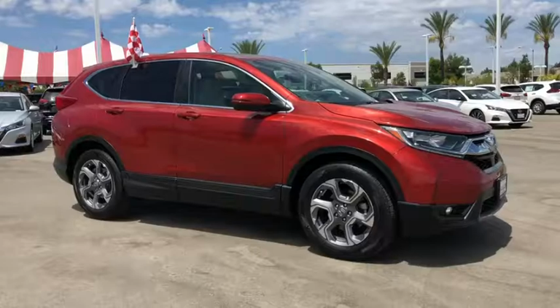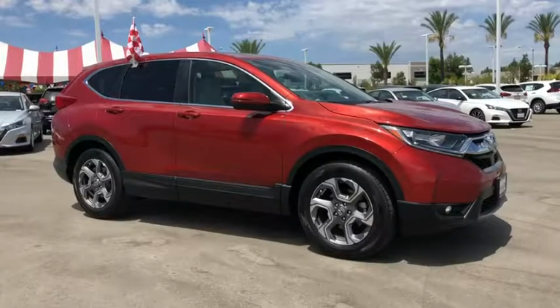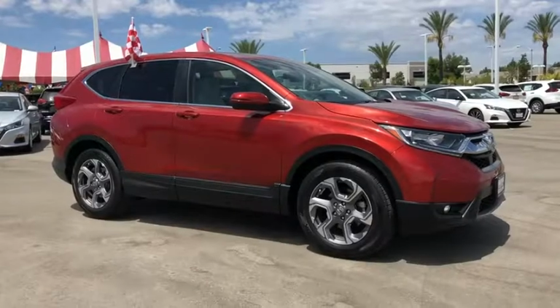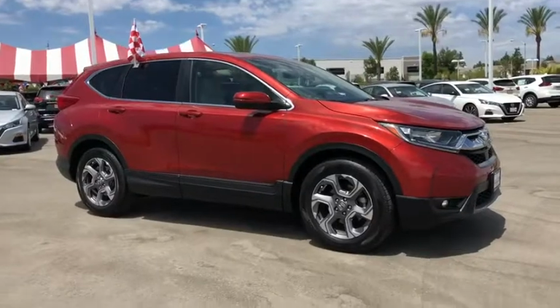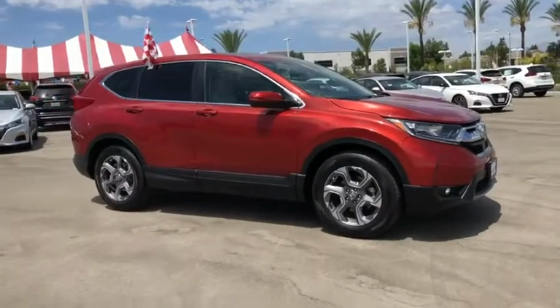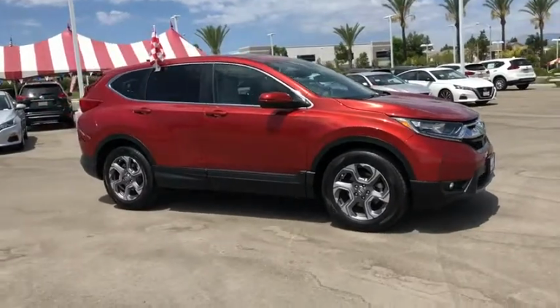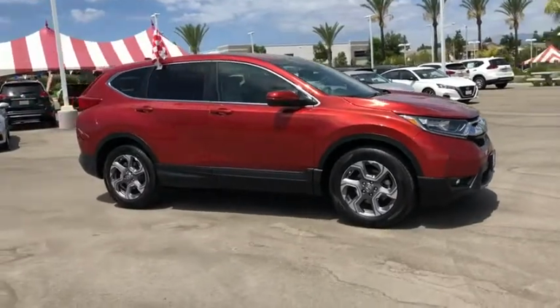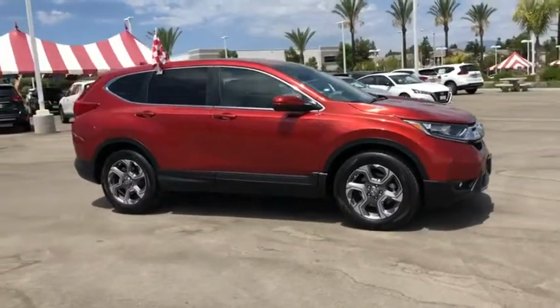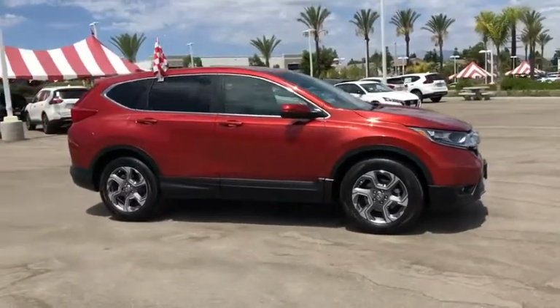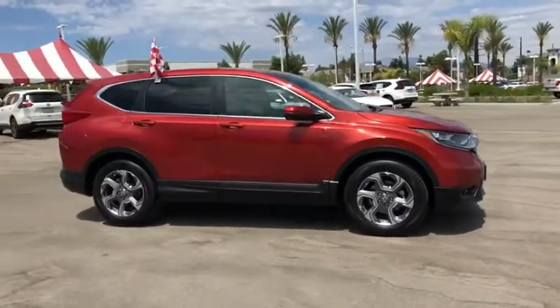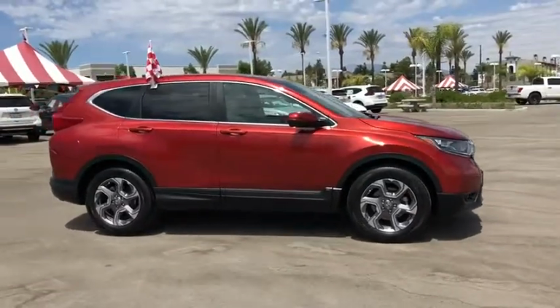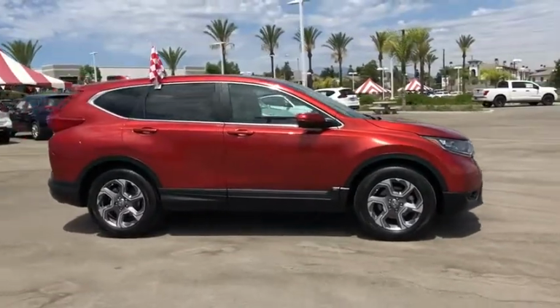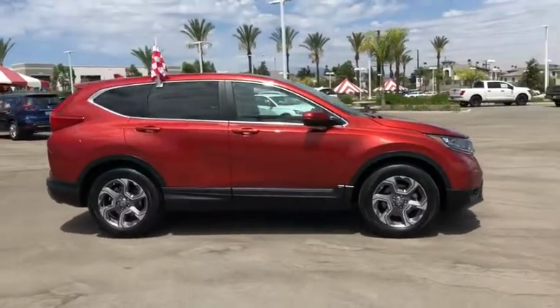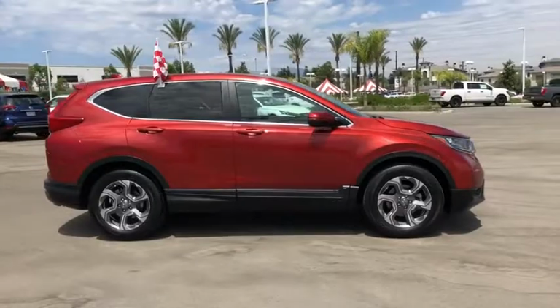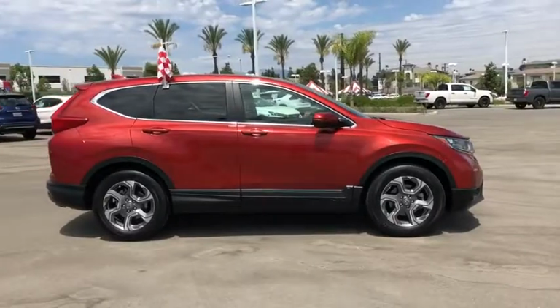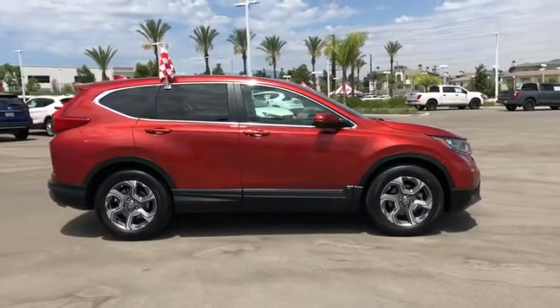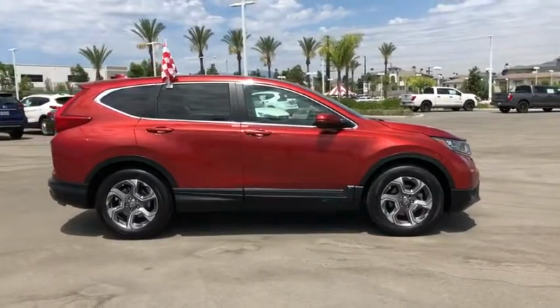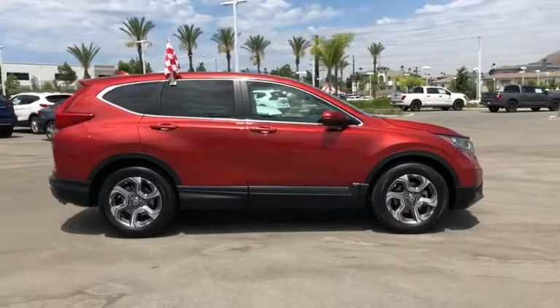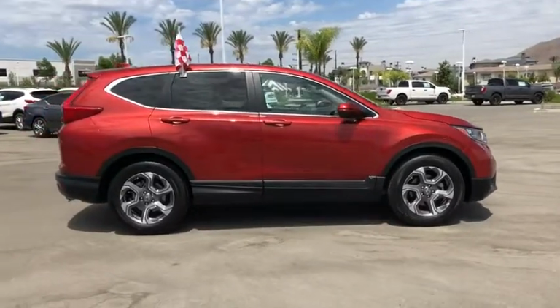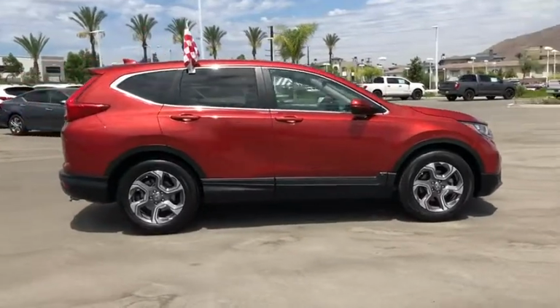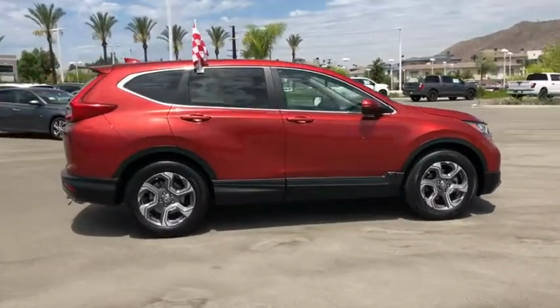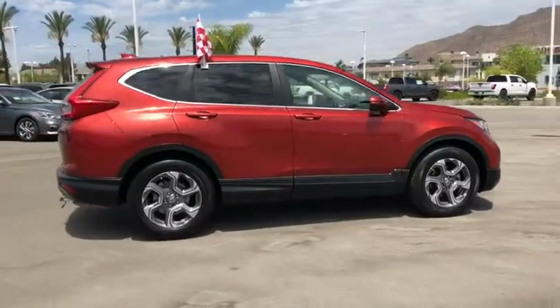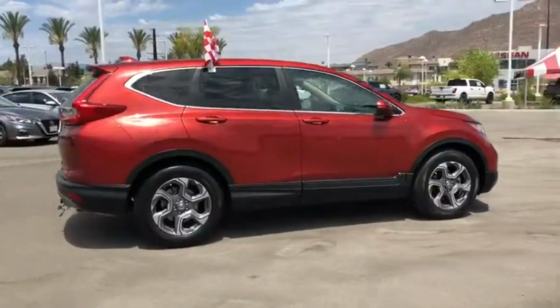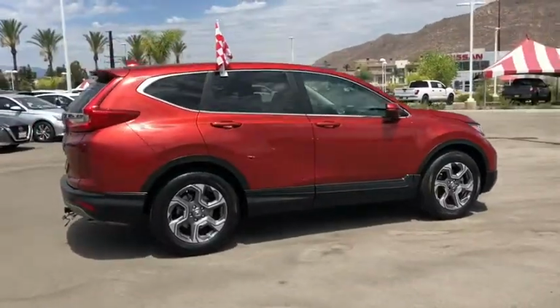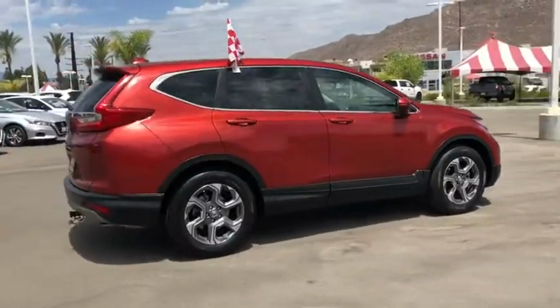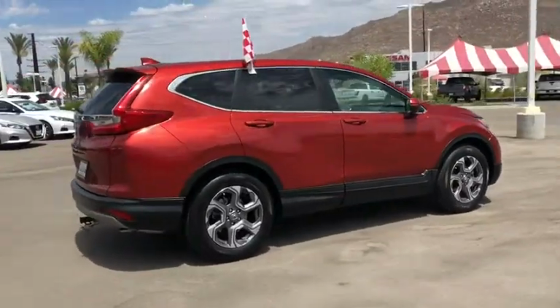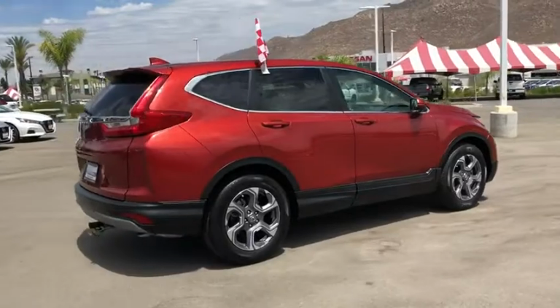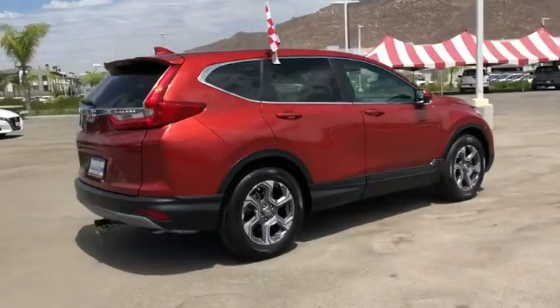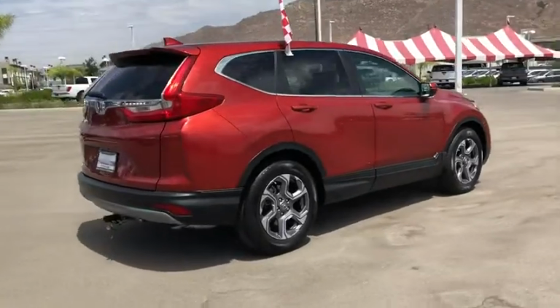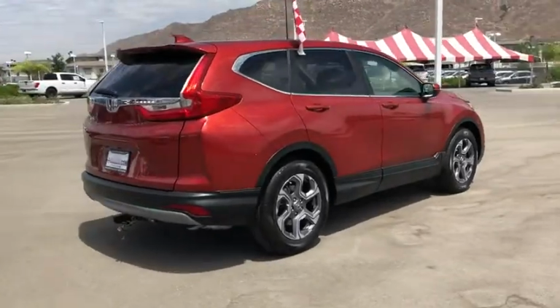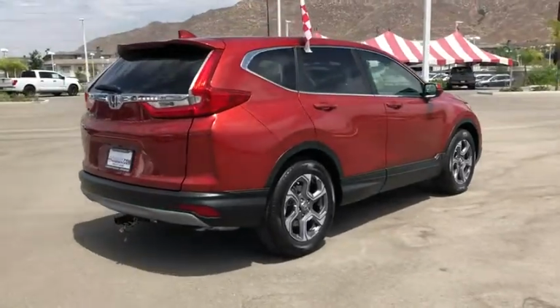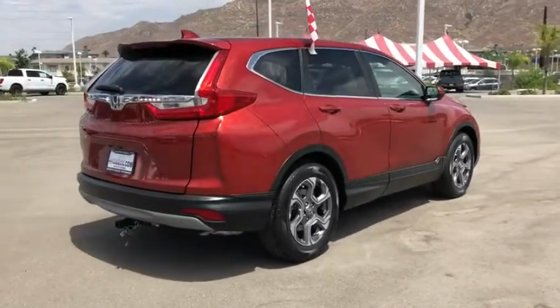Looking for the right vehicle? Check out the 2017 Honda CR-V. CR-V, a top recommended vehicle because of its car-like driving manners, good value, cool technology, and comfy interior.